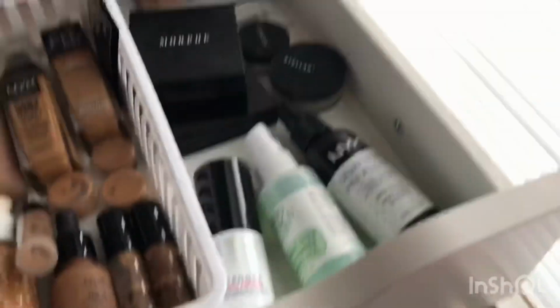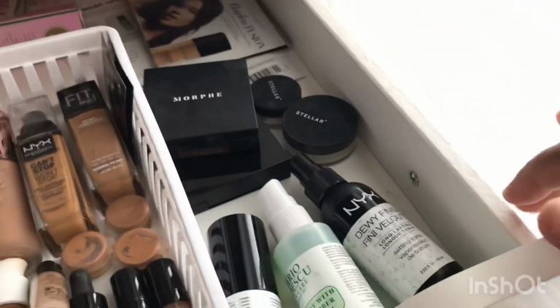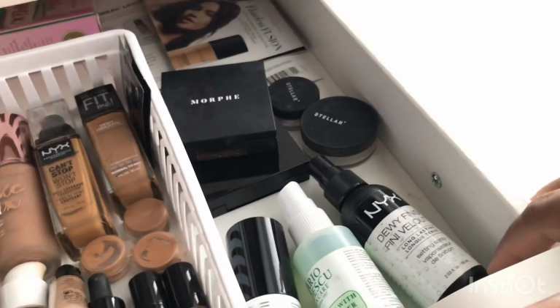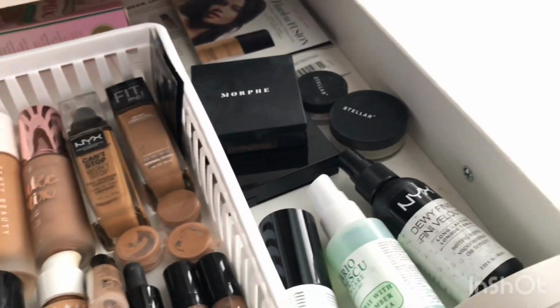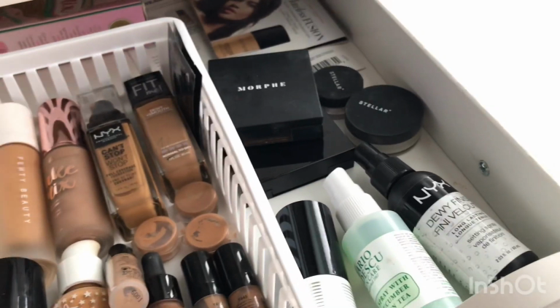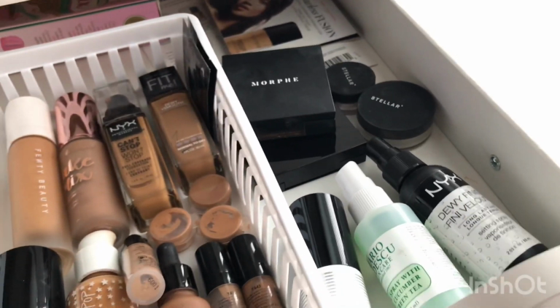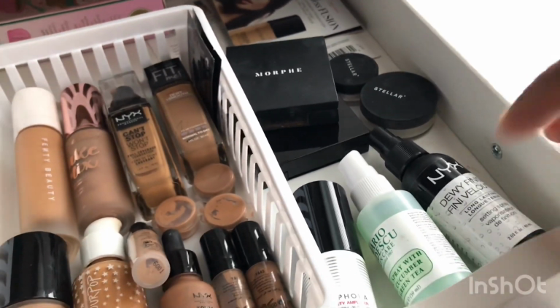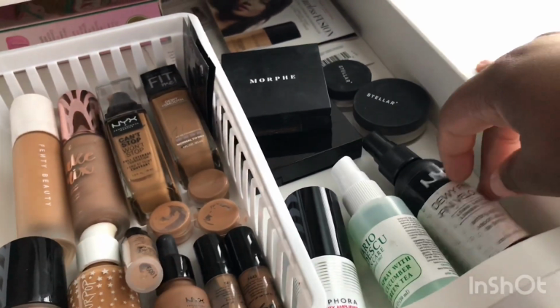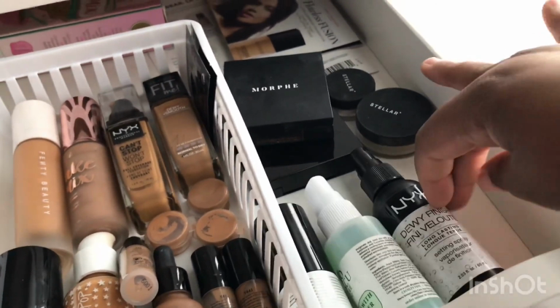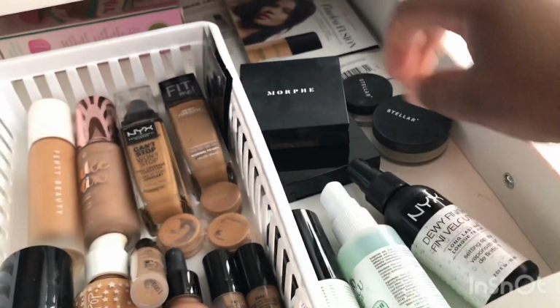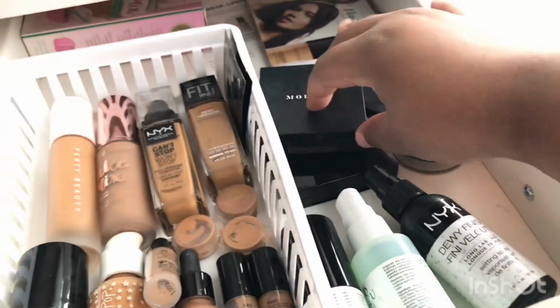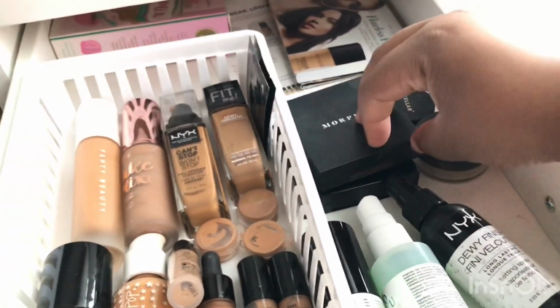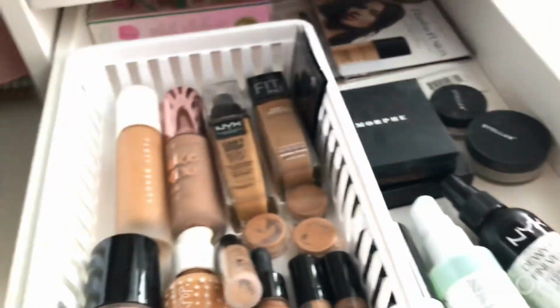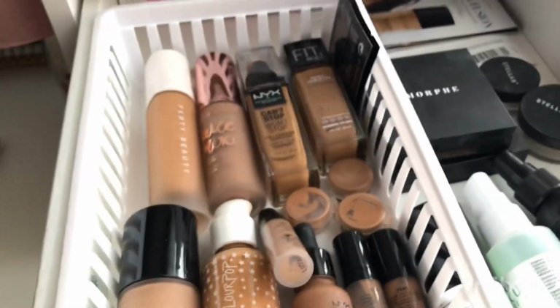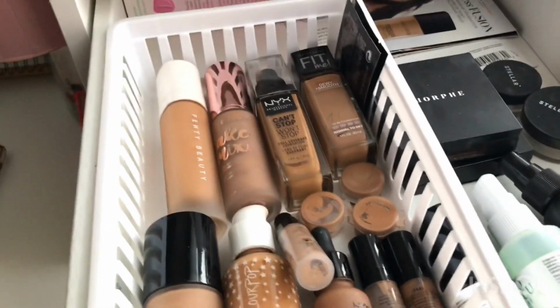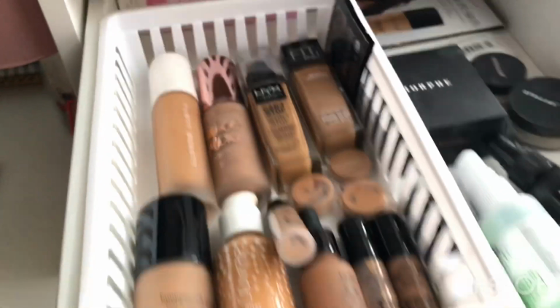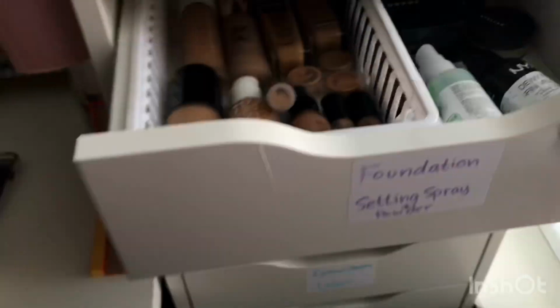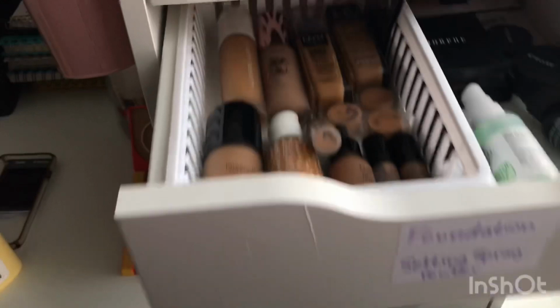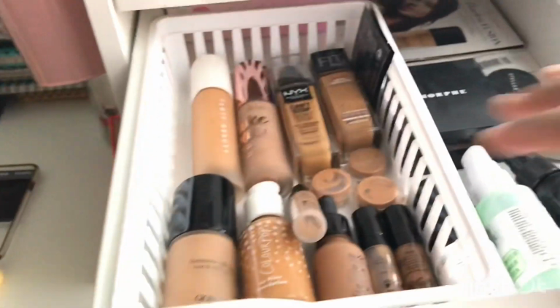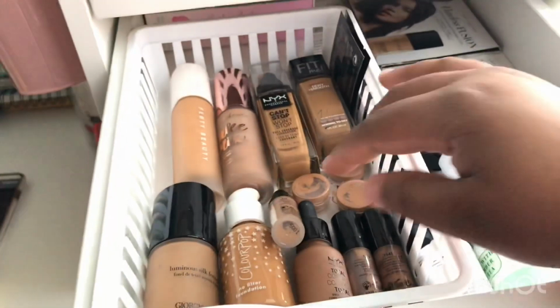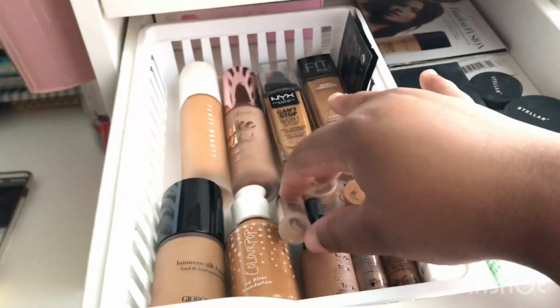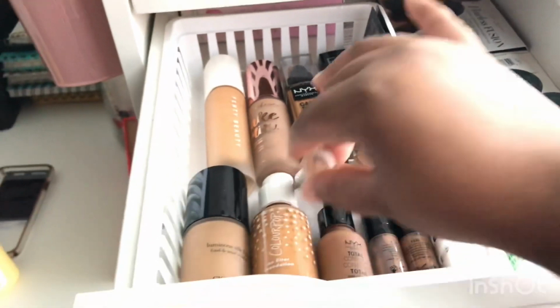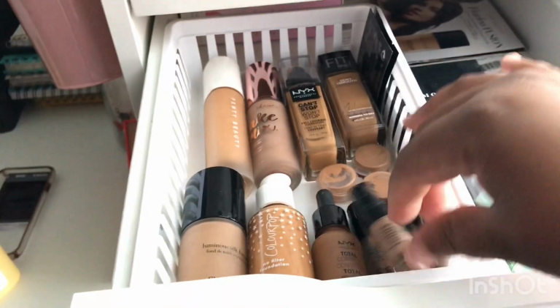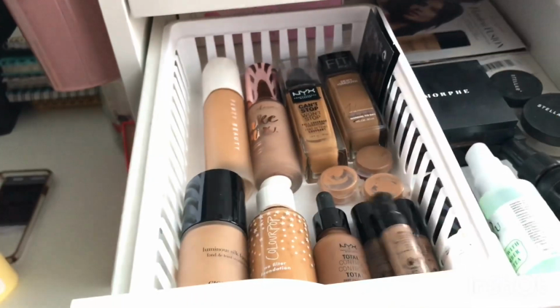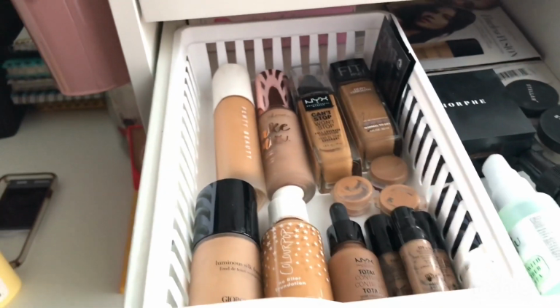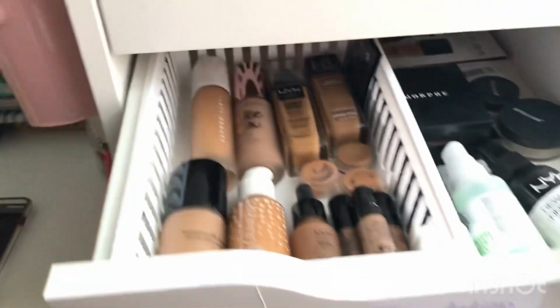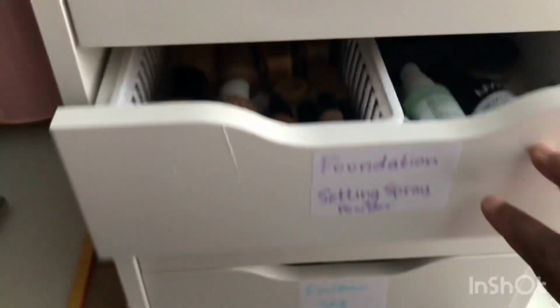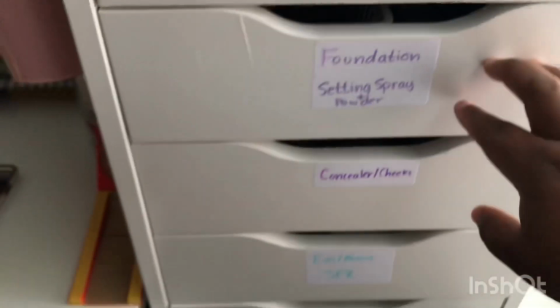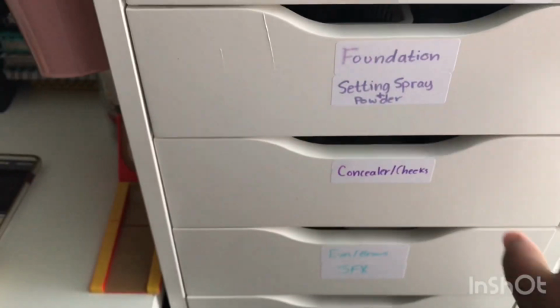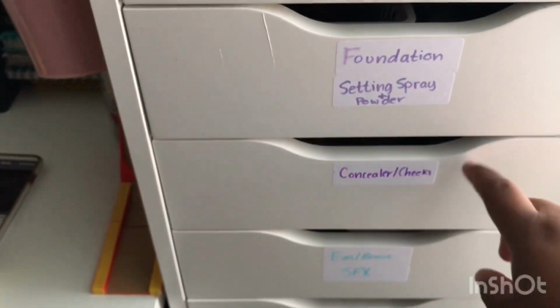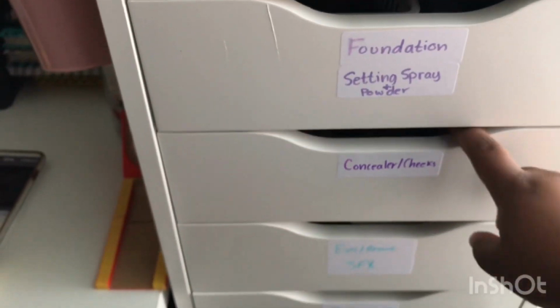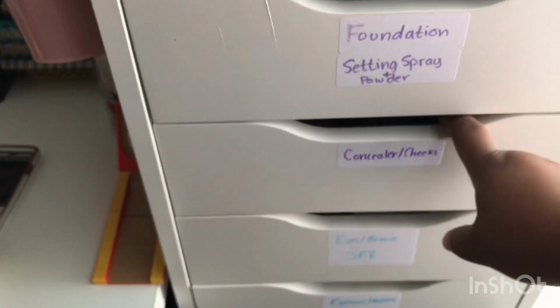The Dewy Finish is great because I love a dewy finish for makeup. I try to keep everything in these drawers pretty organized — labels facing forward, everything in their little sections.